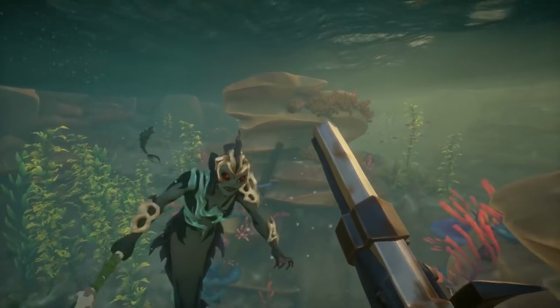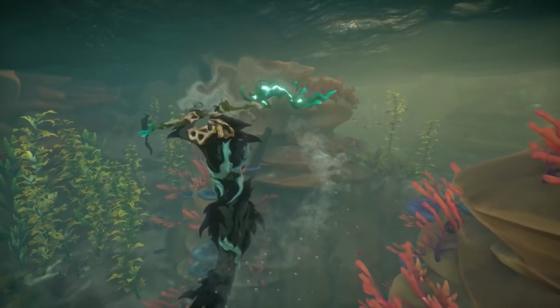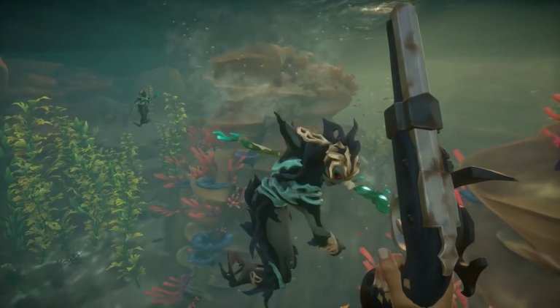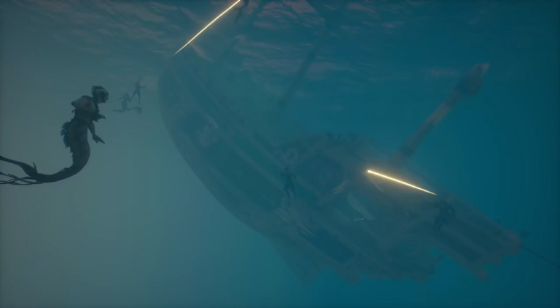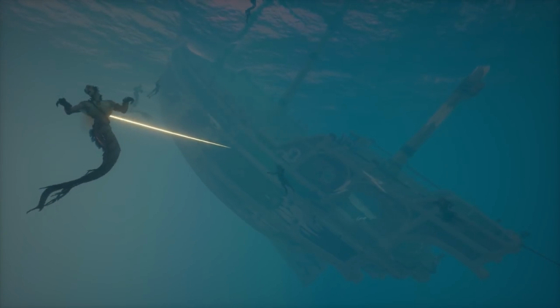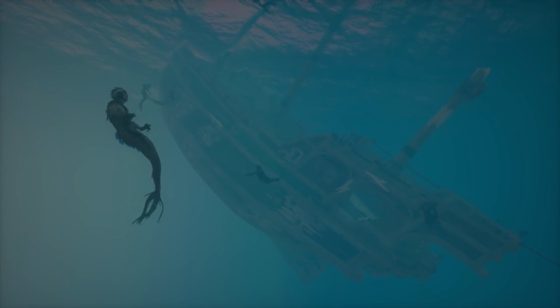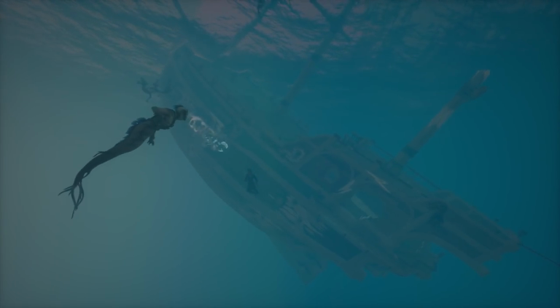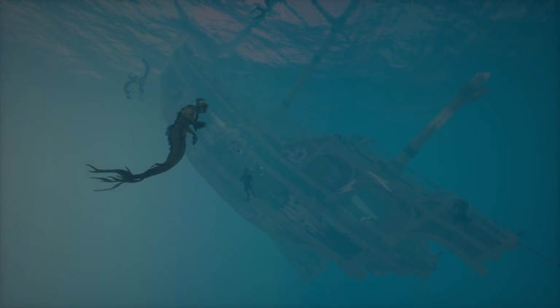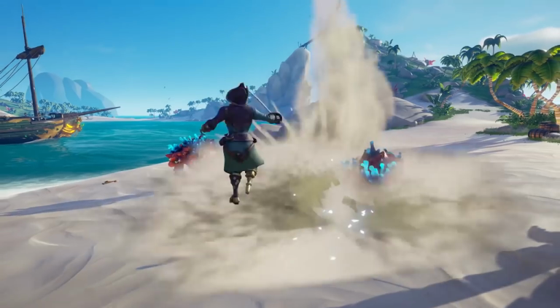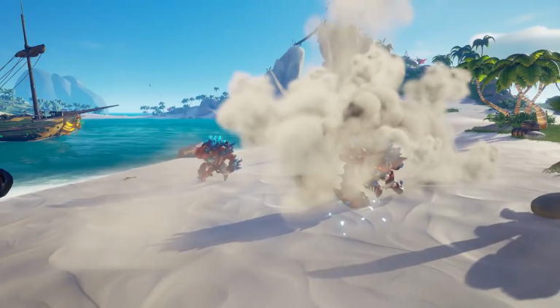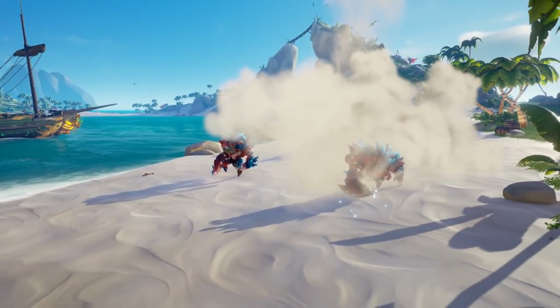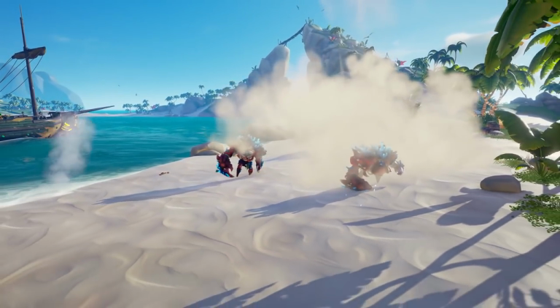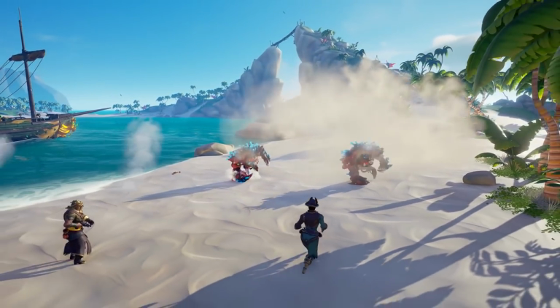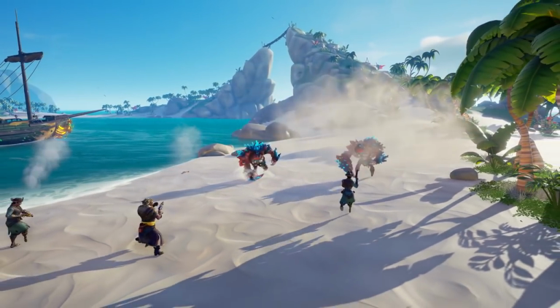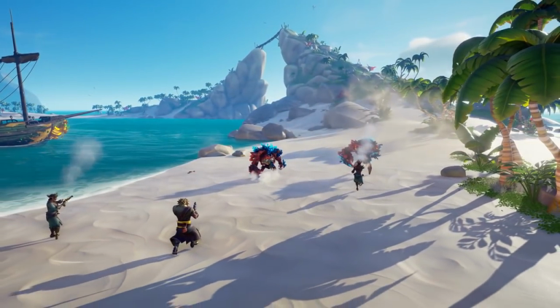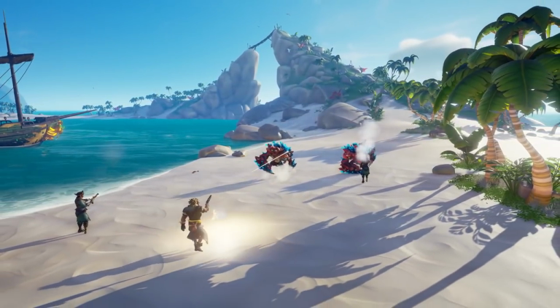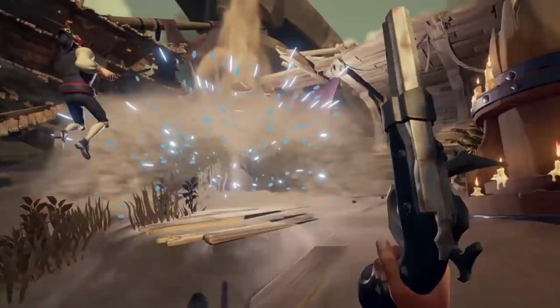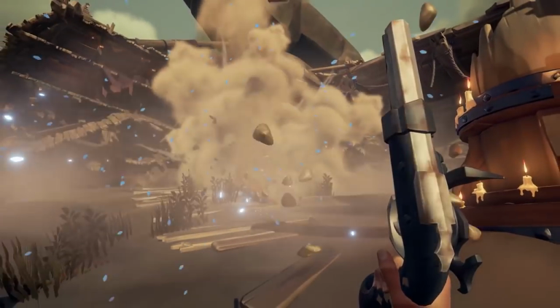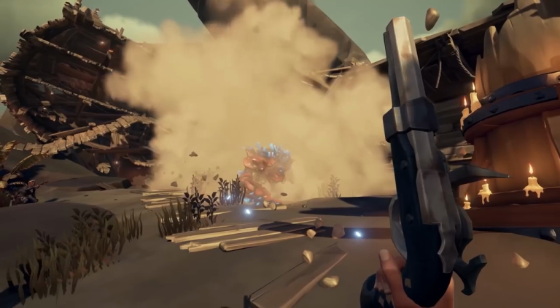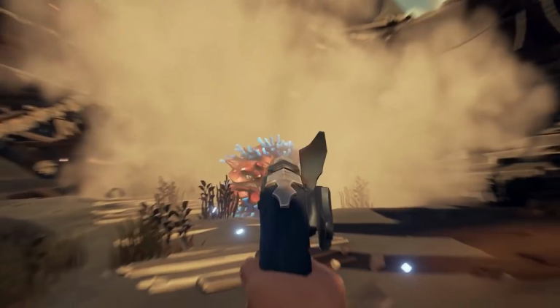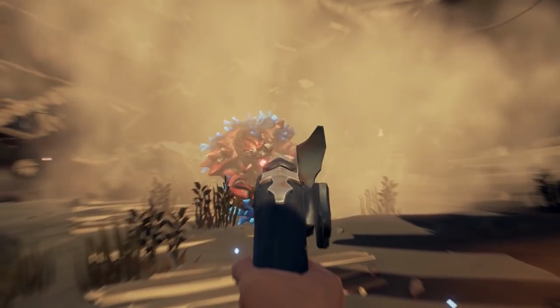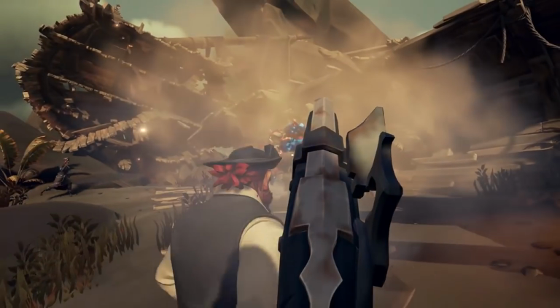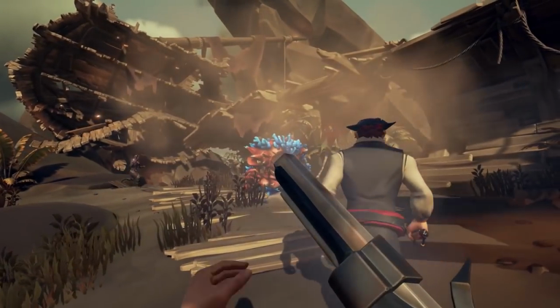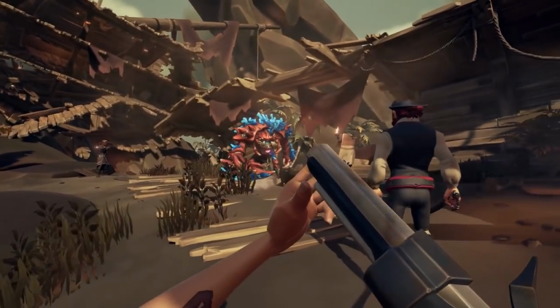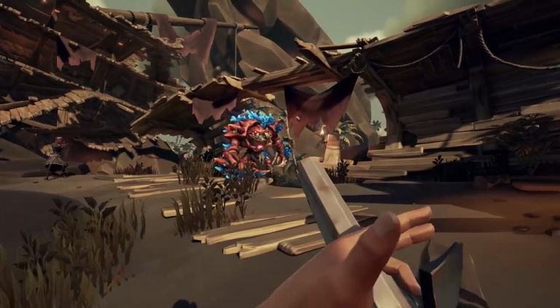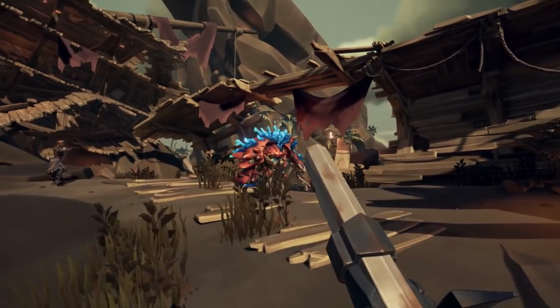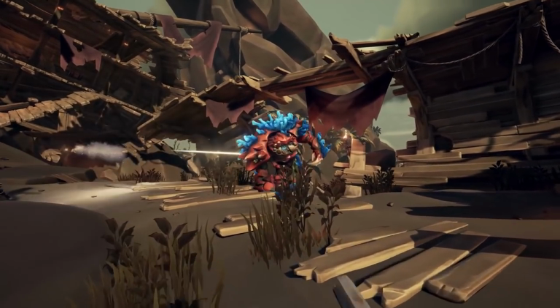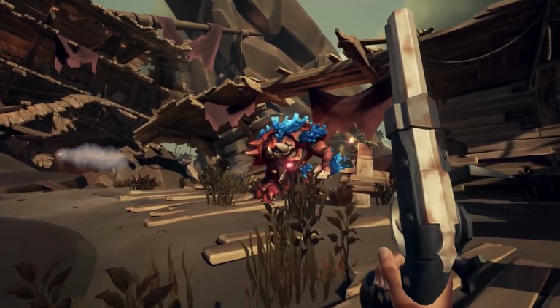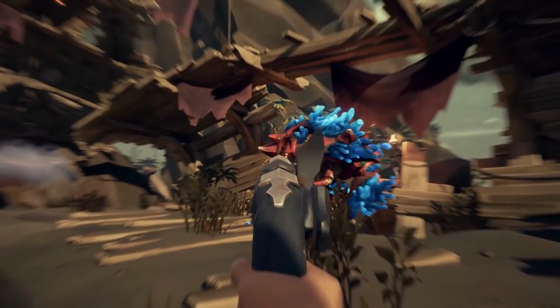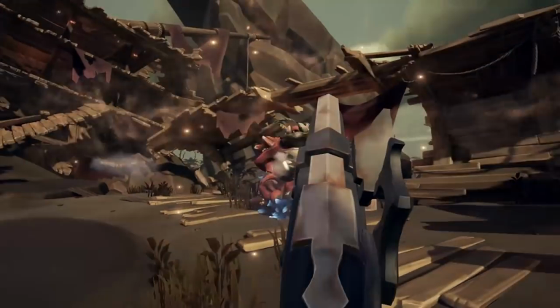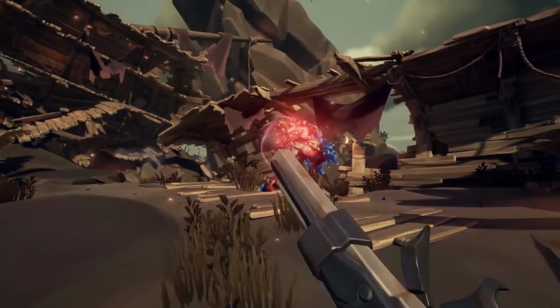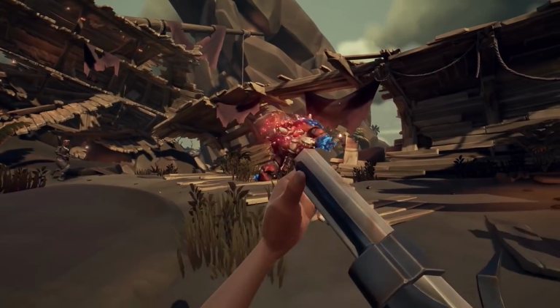Next, we have the Ocean Crawlers. There are three types here, and they are all pretty tough and unique fights. First, we have the biggest and the baddest of all the Ocean Crawlers, and that is the Crab. This guy packs a mean claw pummel attack, and it's best to keep your distance.